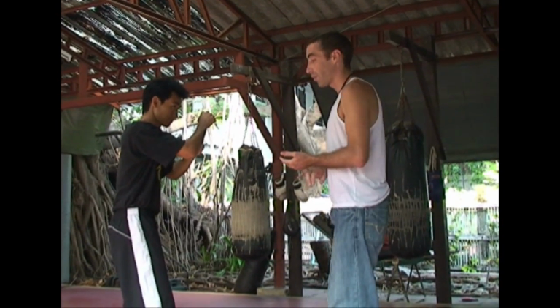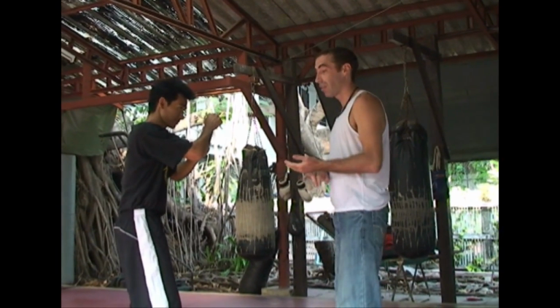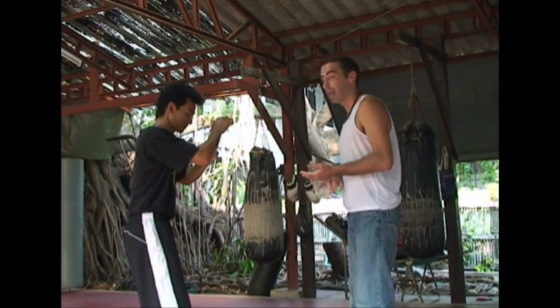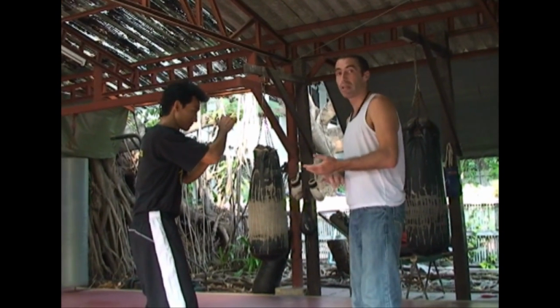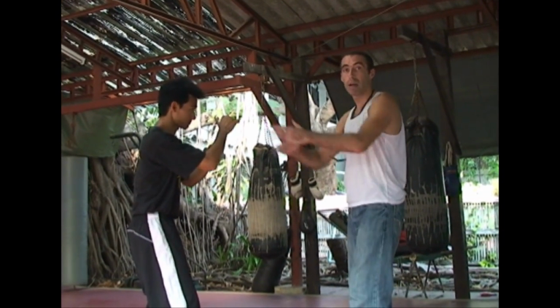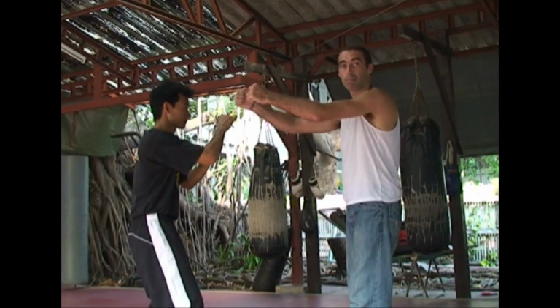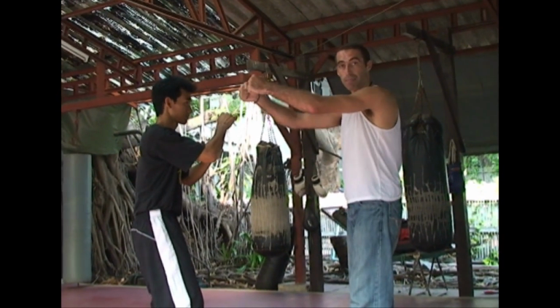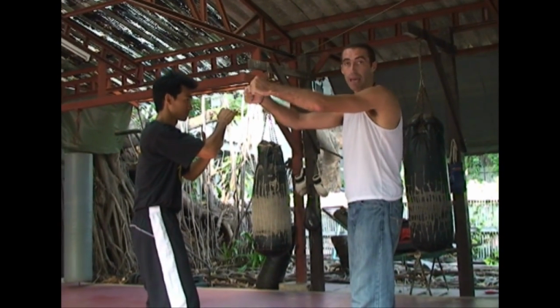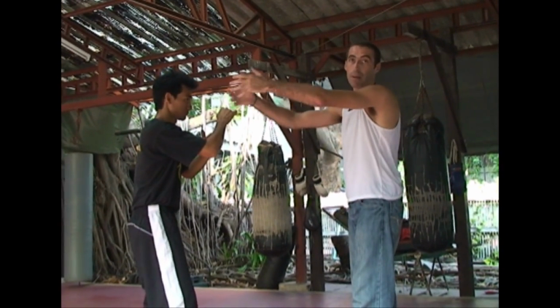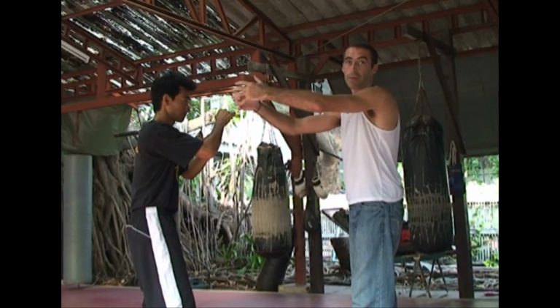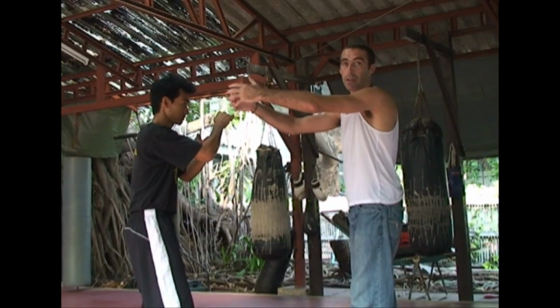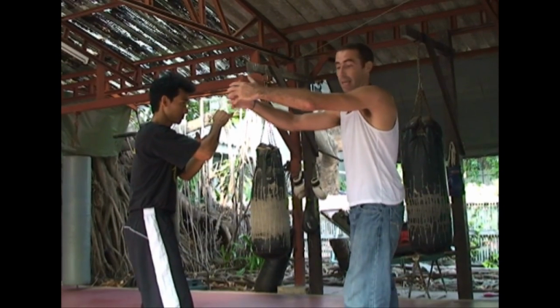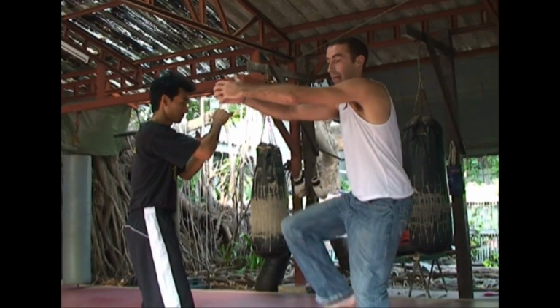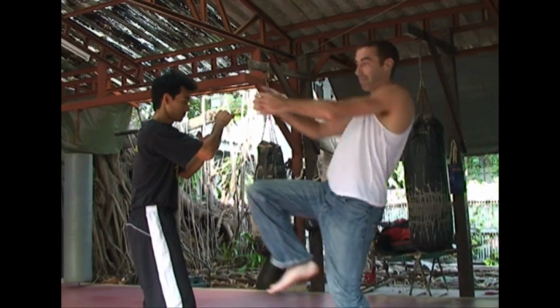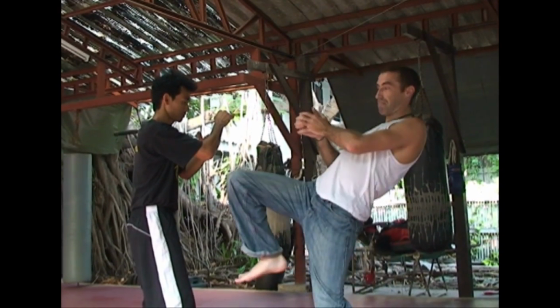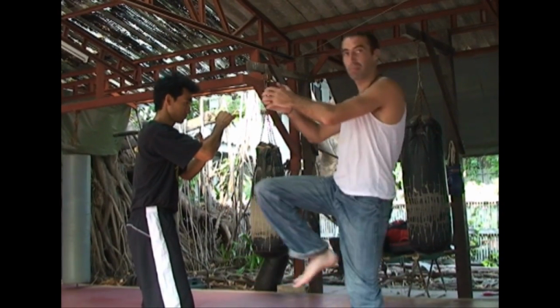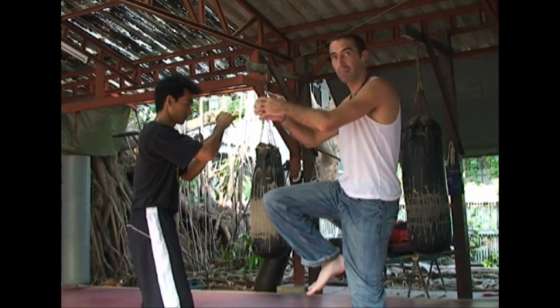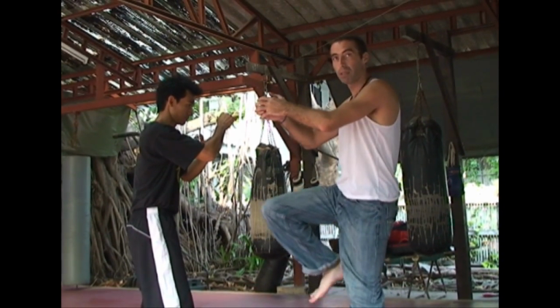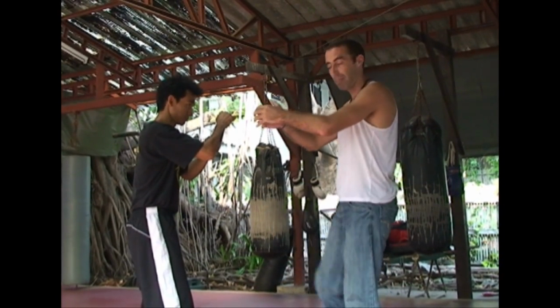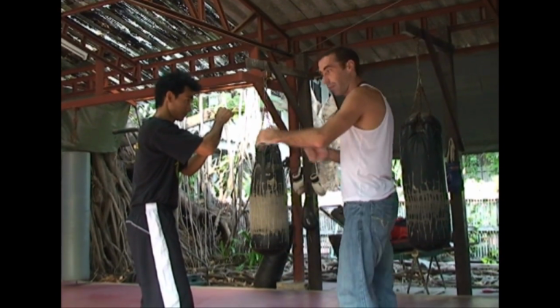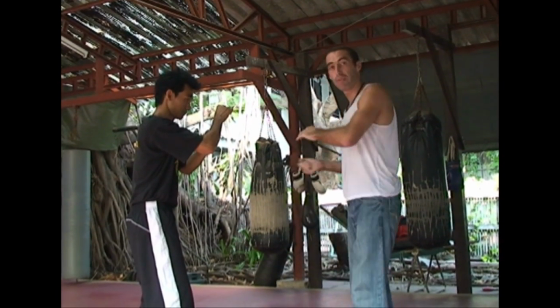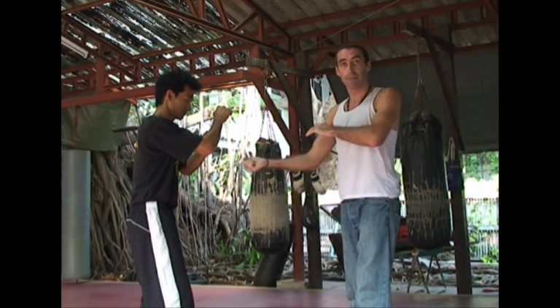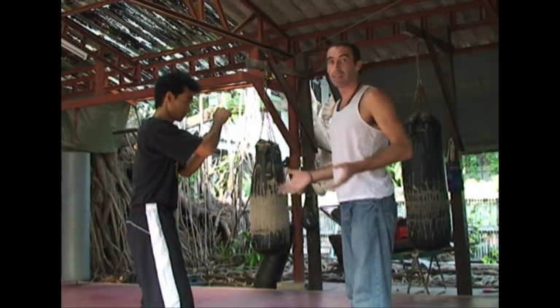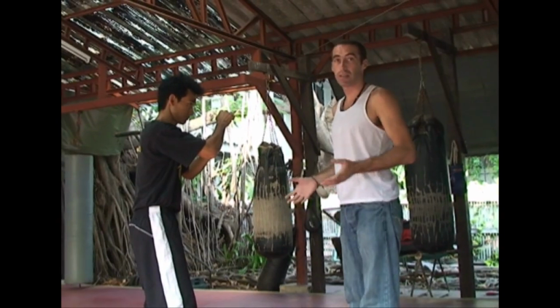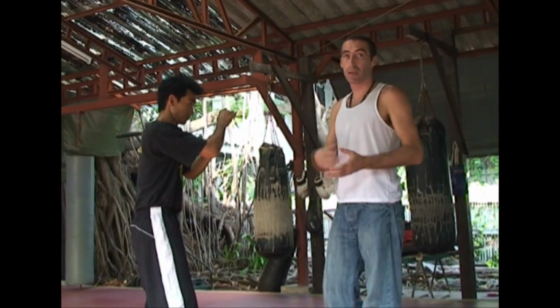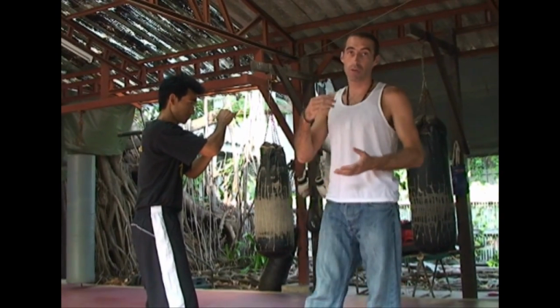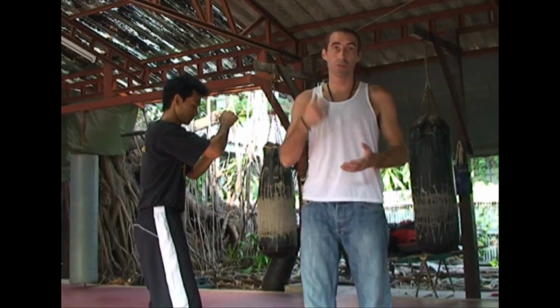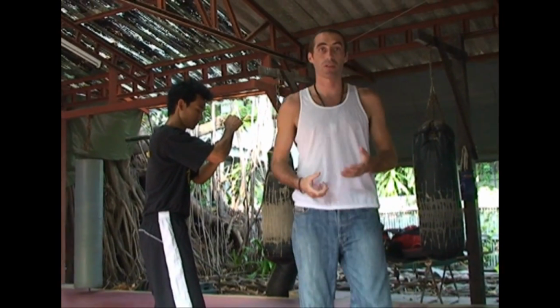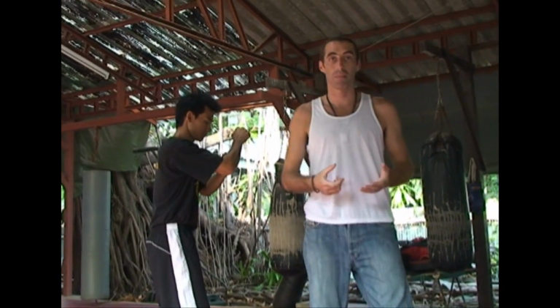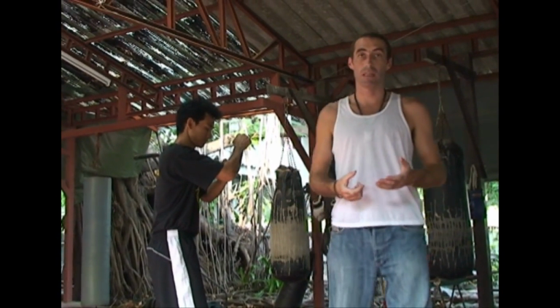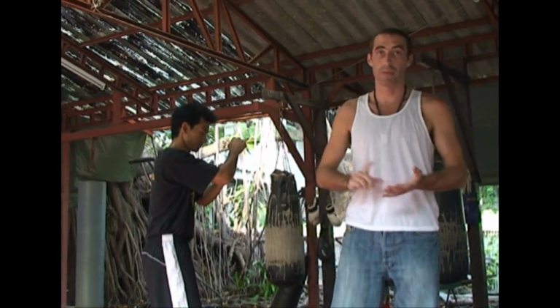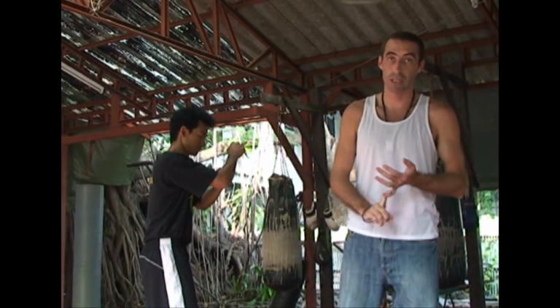You'll see it's the same idea as grabbing the head, grabbing the front of the neck, and punching through with the knee. It's exactly the same thing — we try and do this all the time in the knee for Muay Chaya.